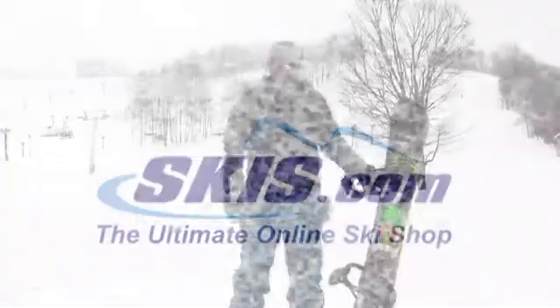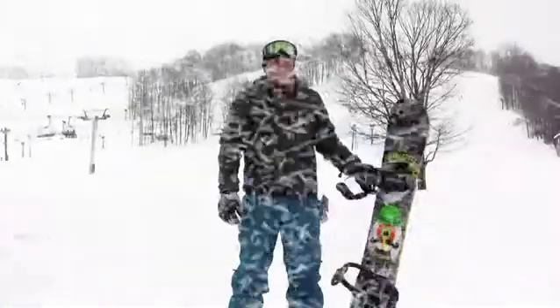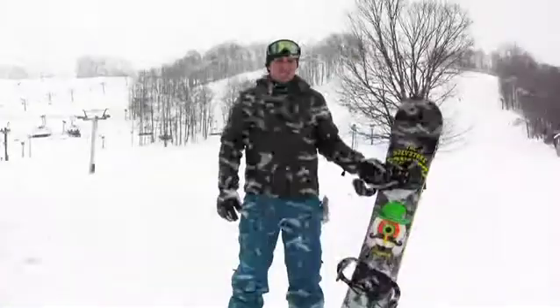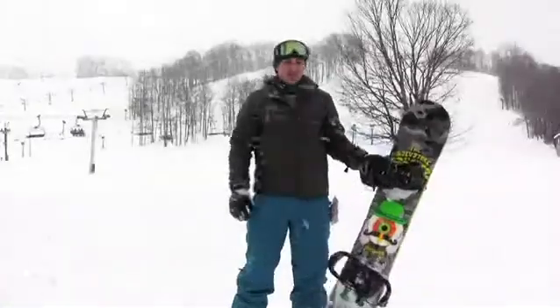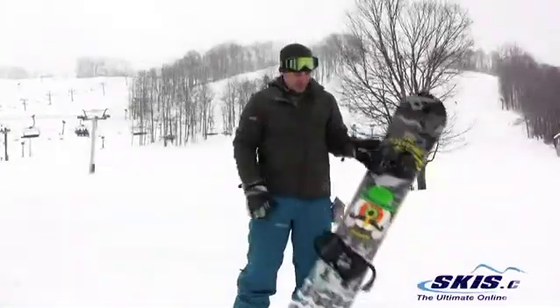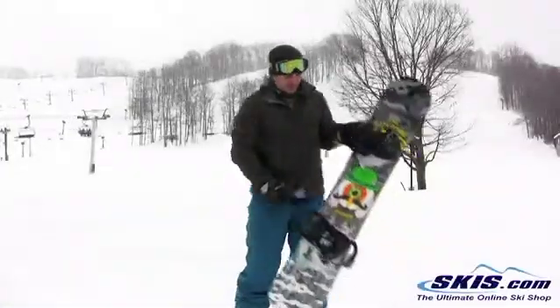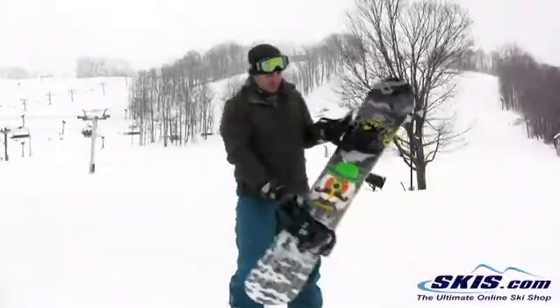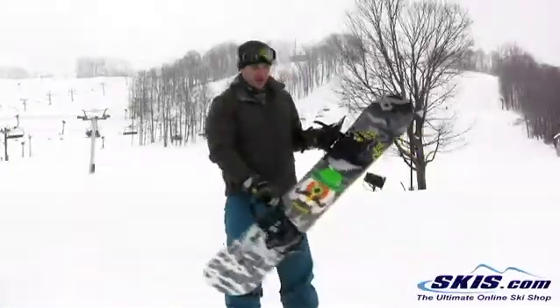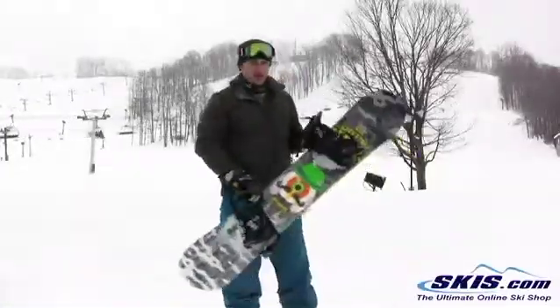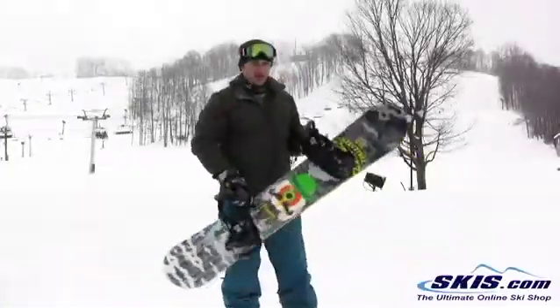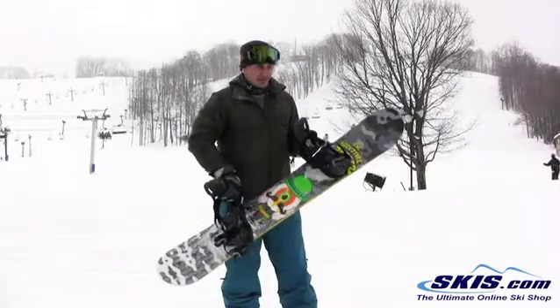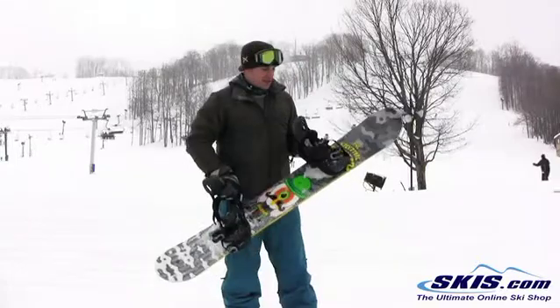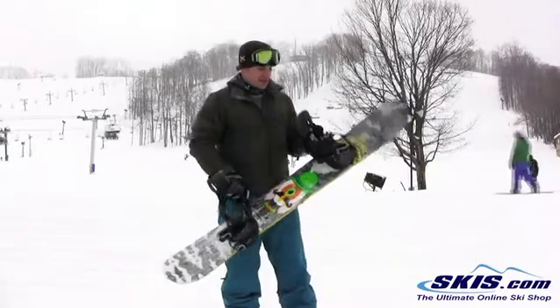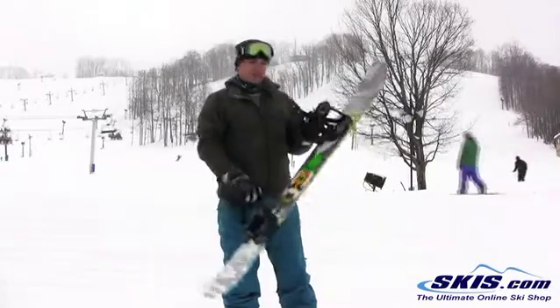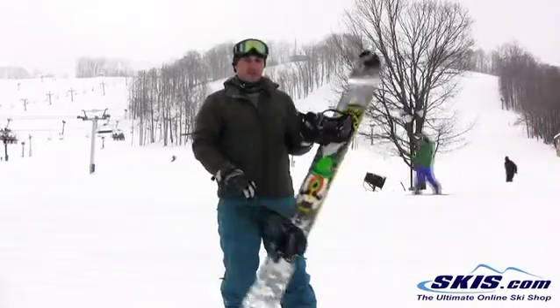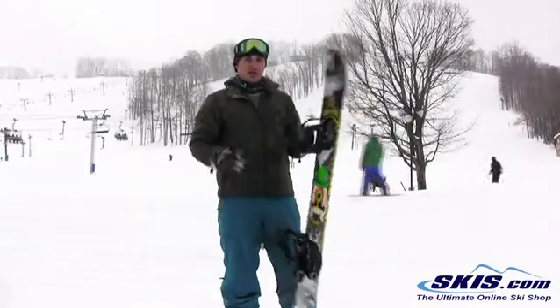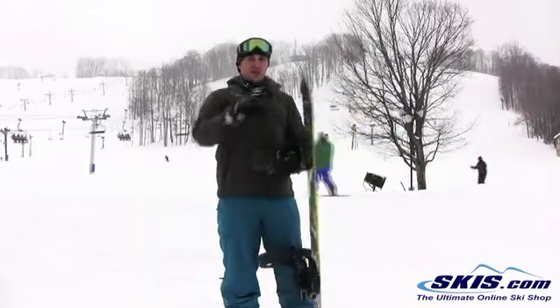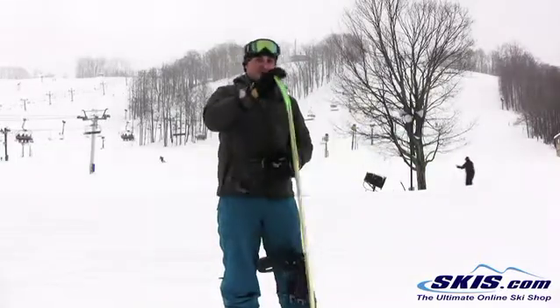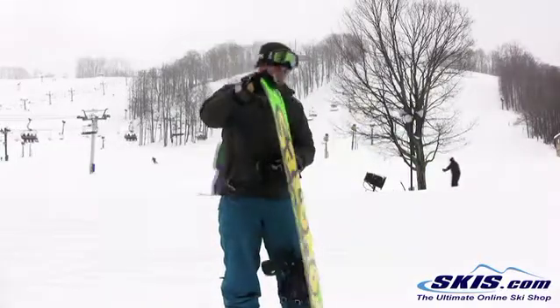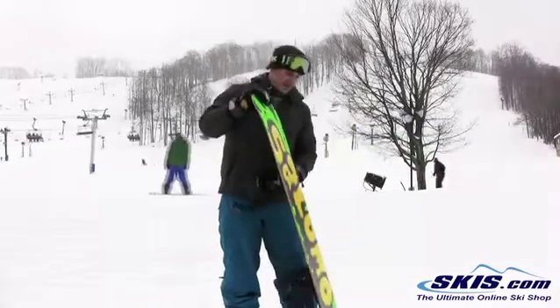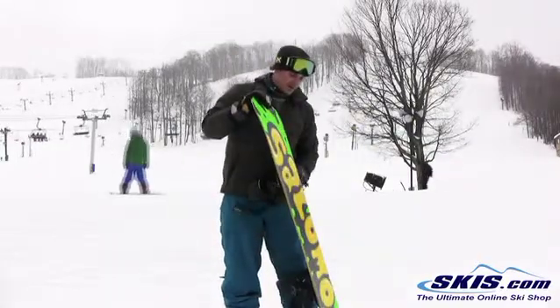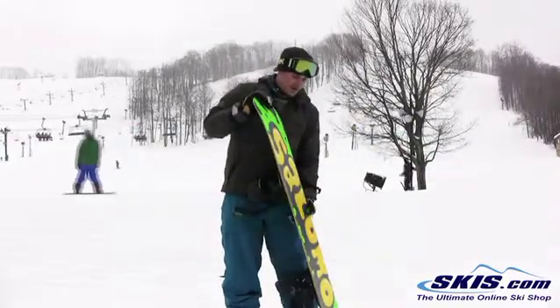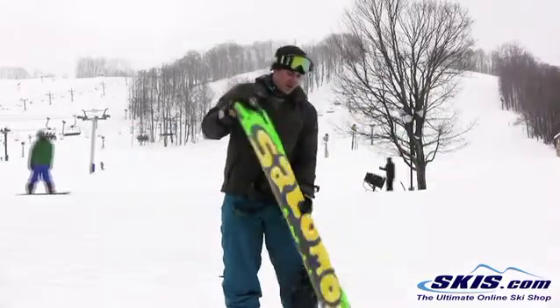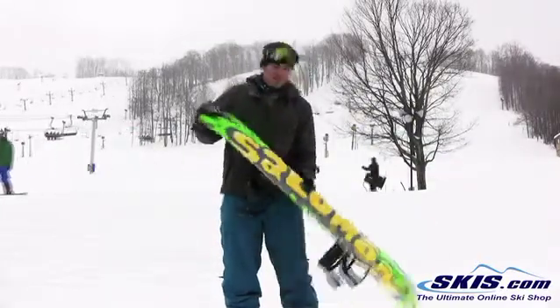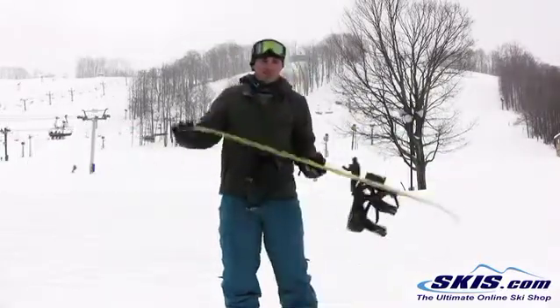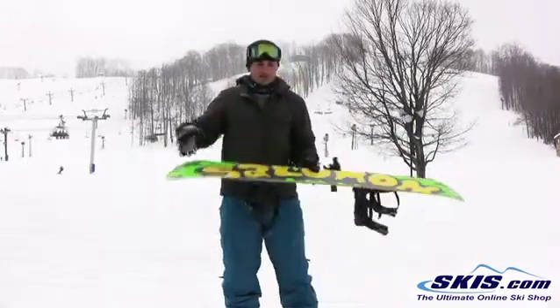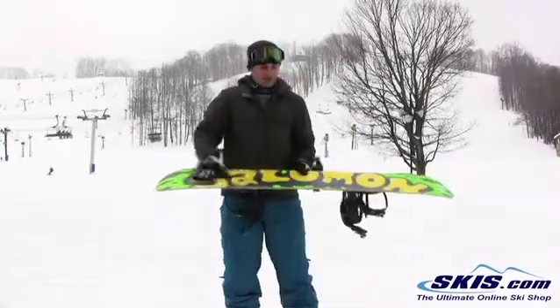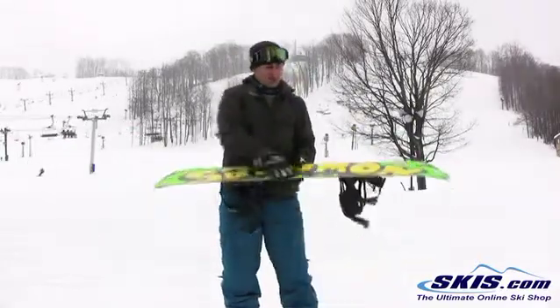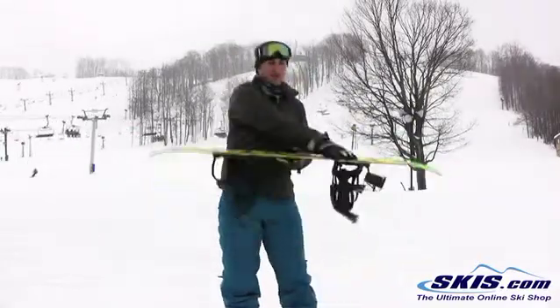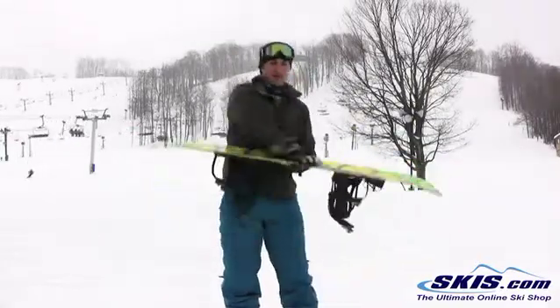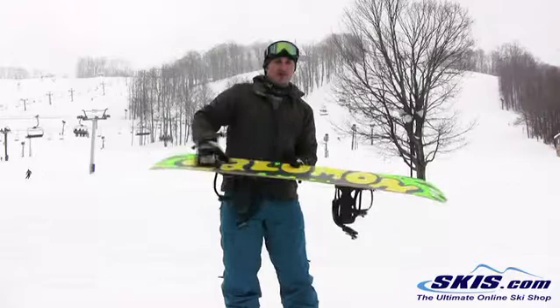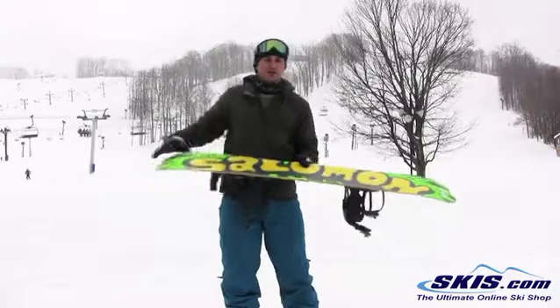Hi, my name is Dave. I just finished riding the Salomon Sanchez. It's a freestyle oriented full rocker, but it is a nice, fairly mellow rocker.